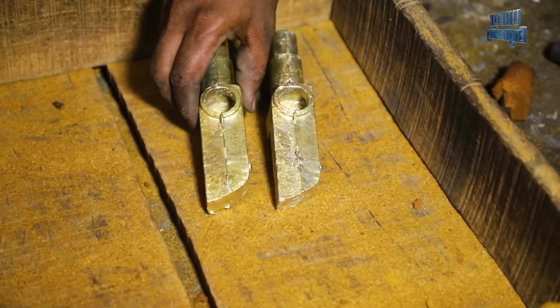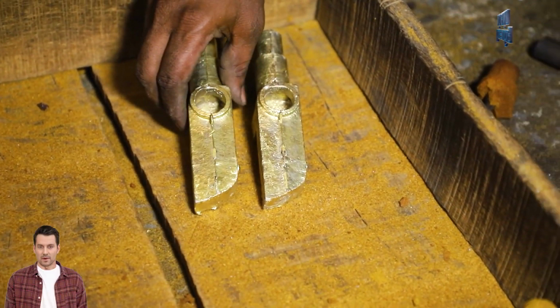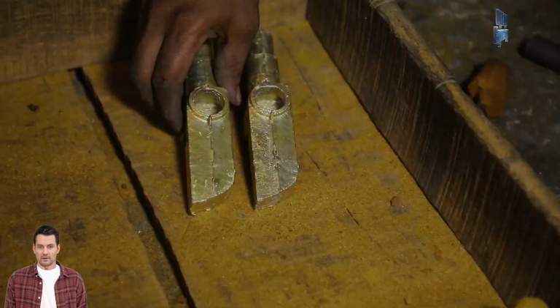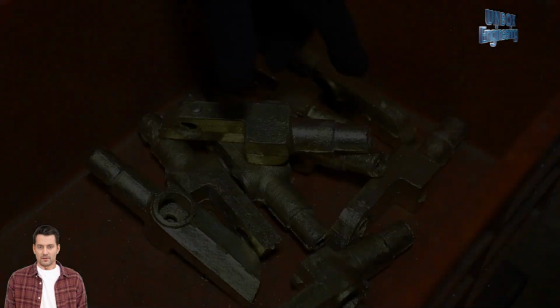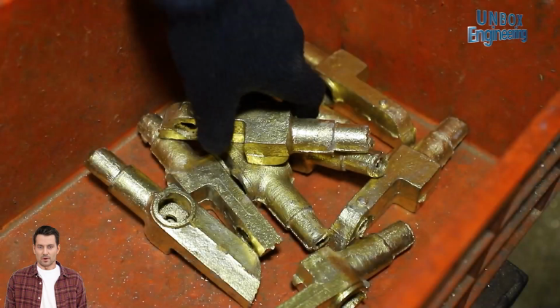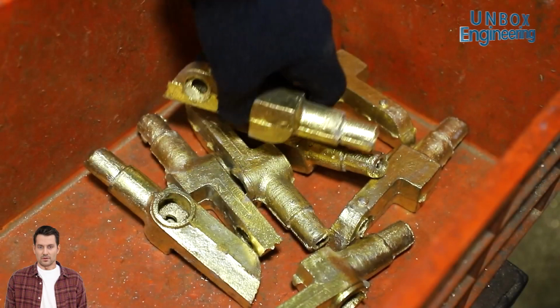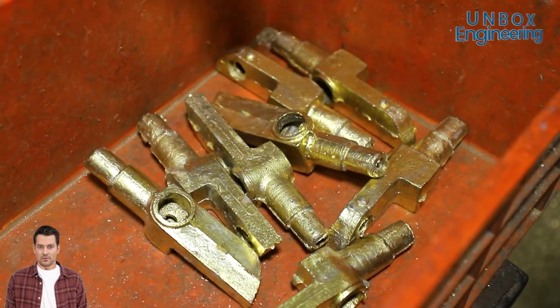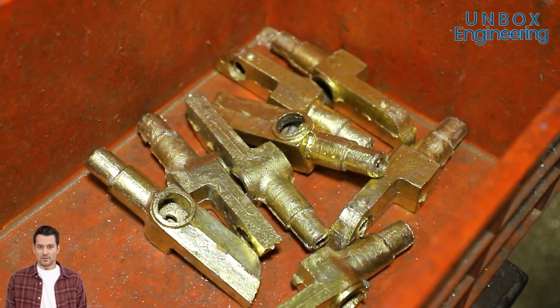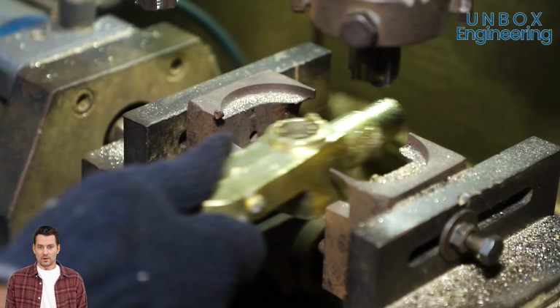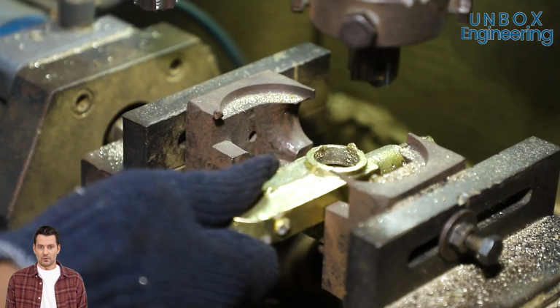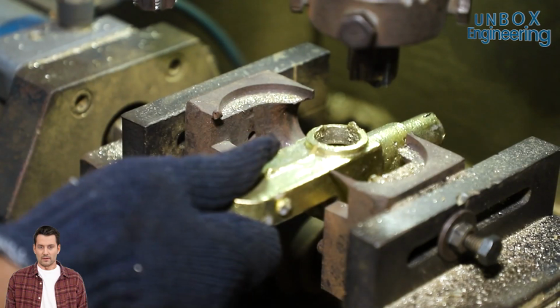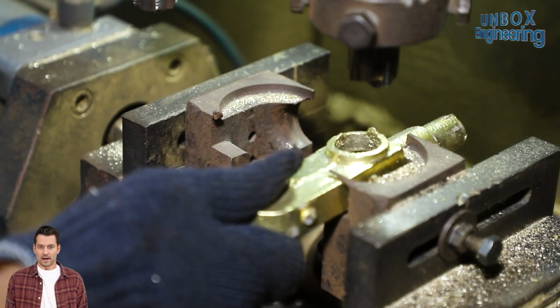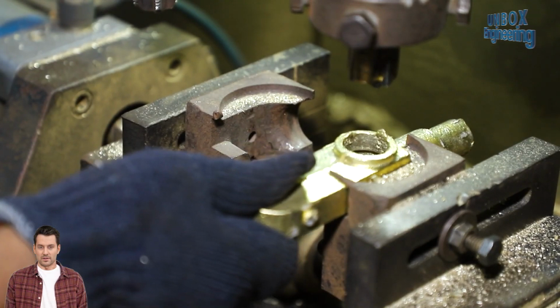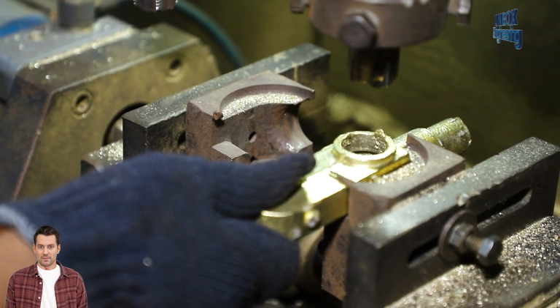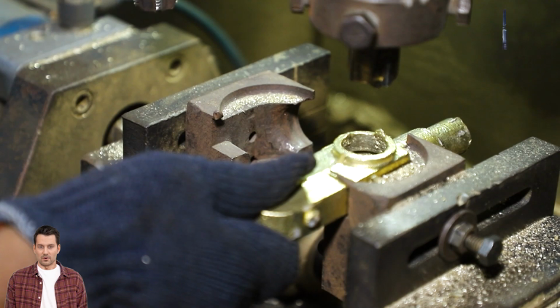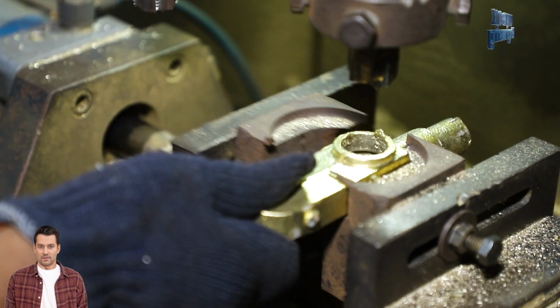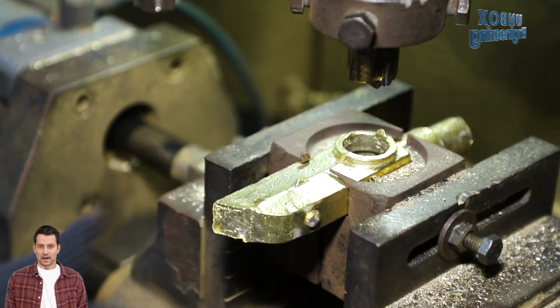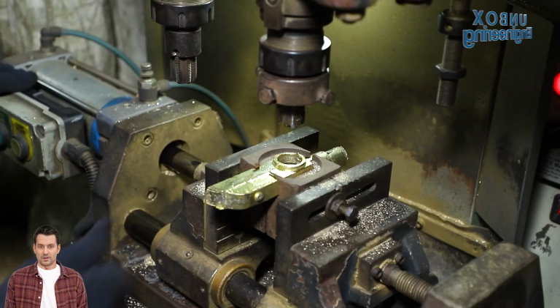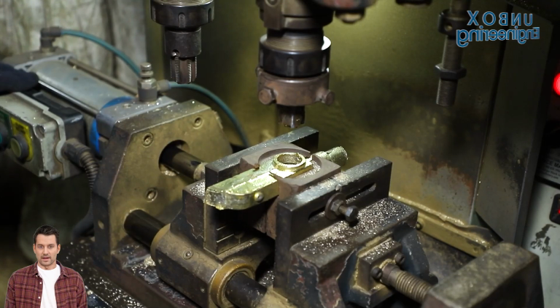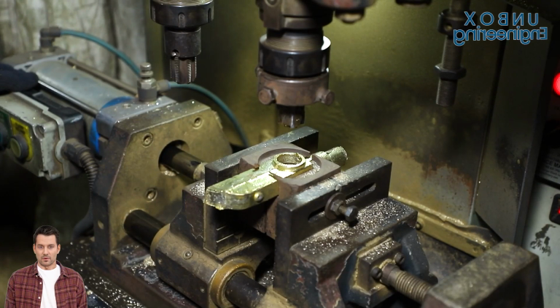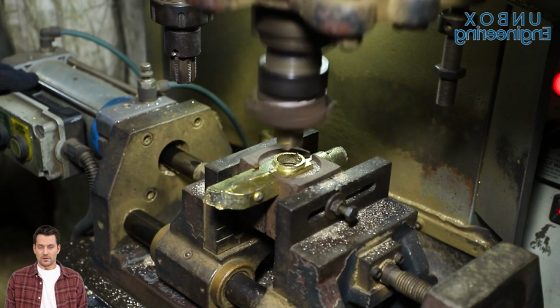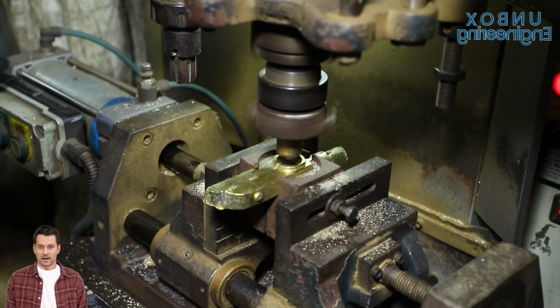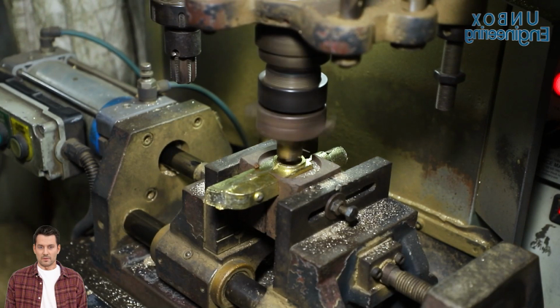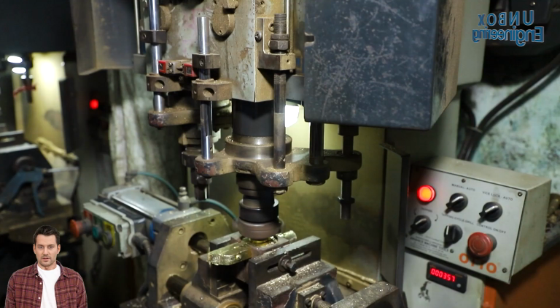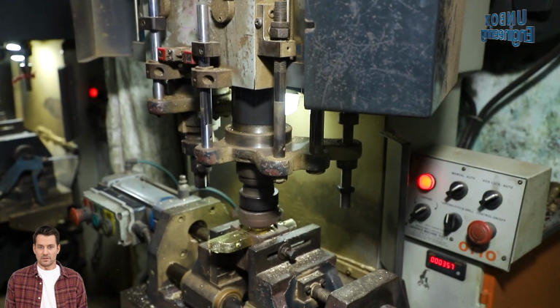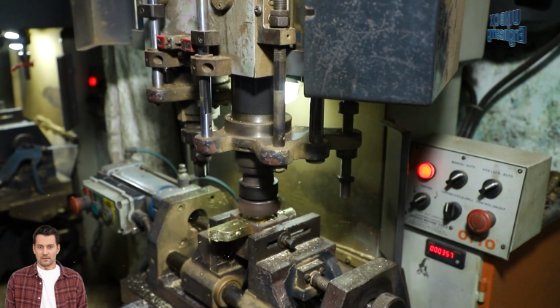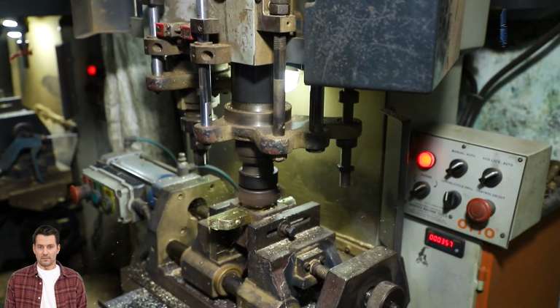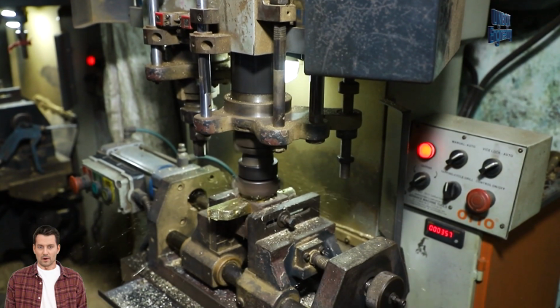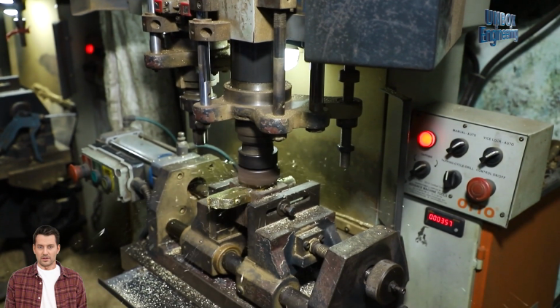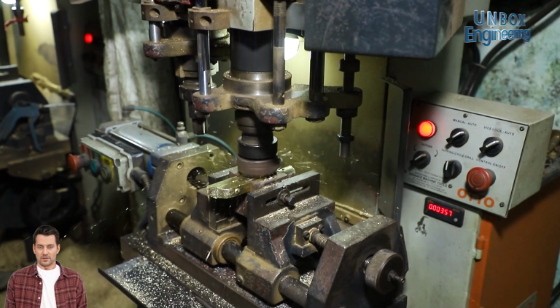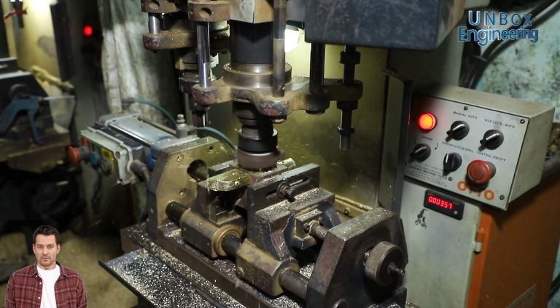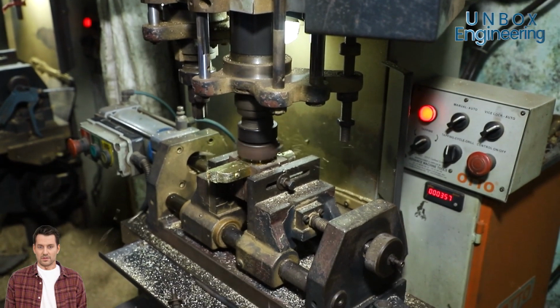Later, the parts are trimmed to remove any excess metal and then machined for precise dimensions and polishing the surfaces.